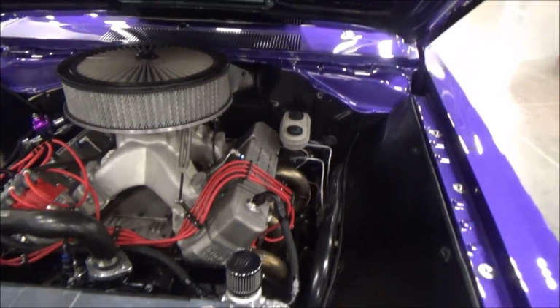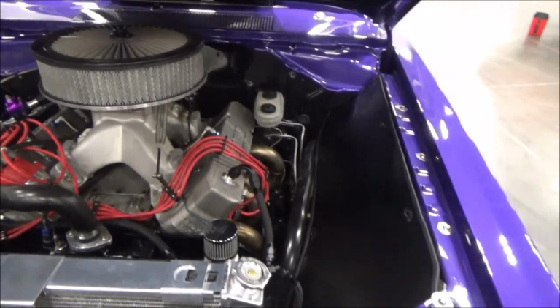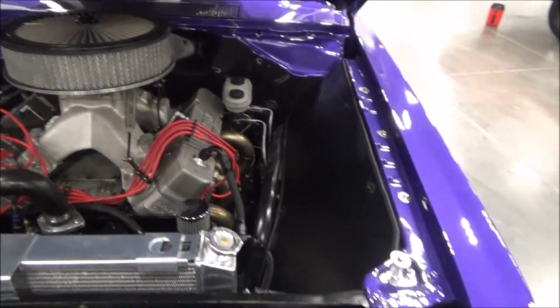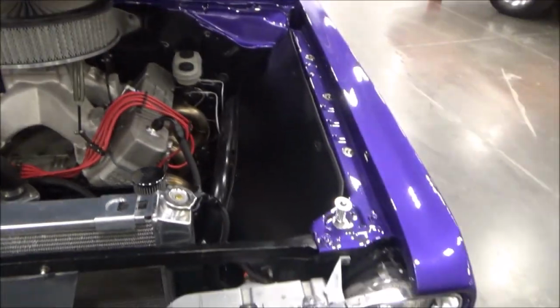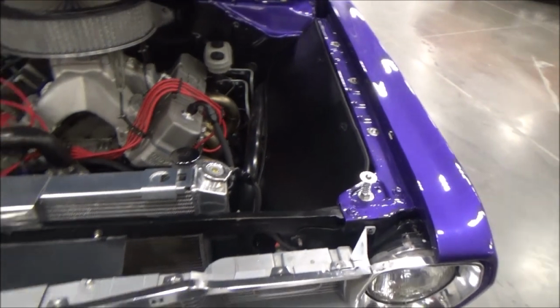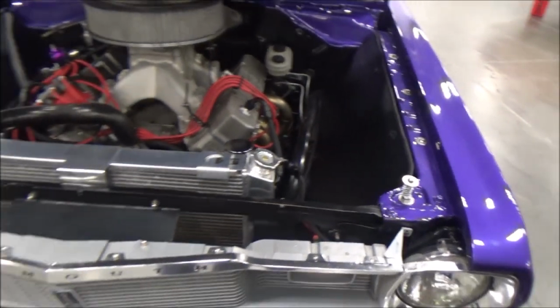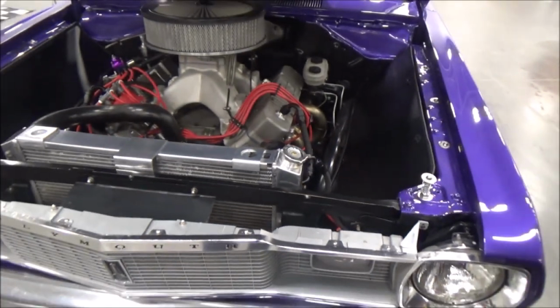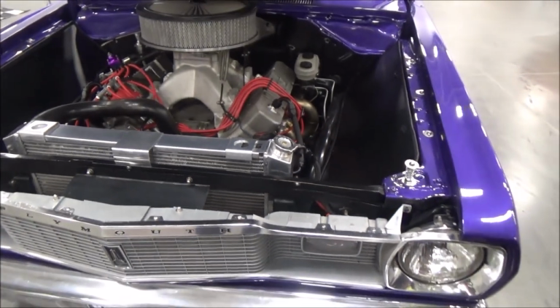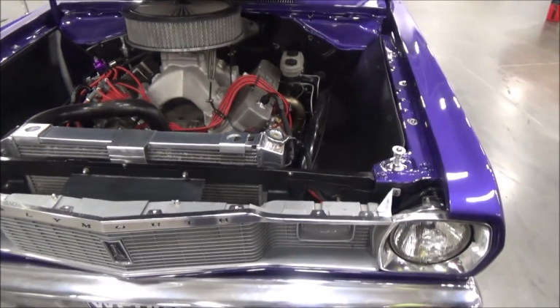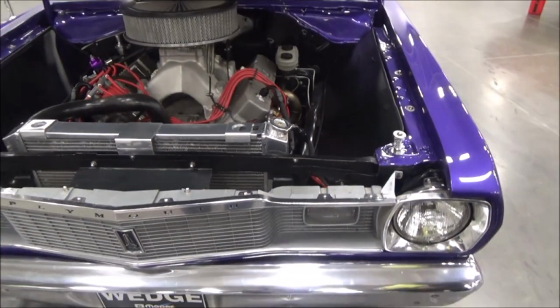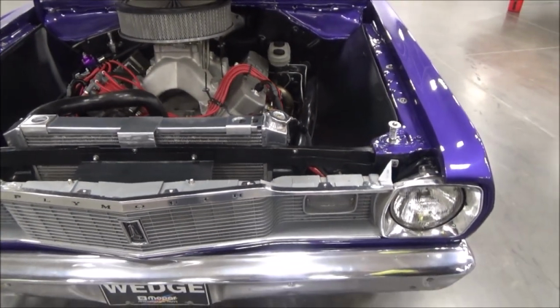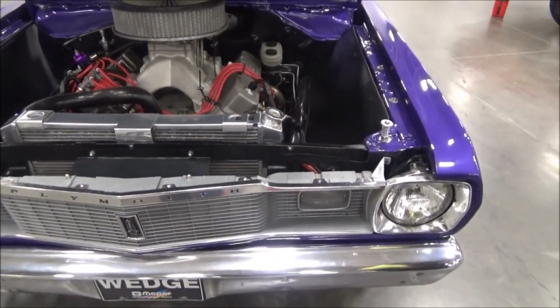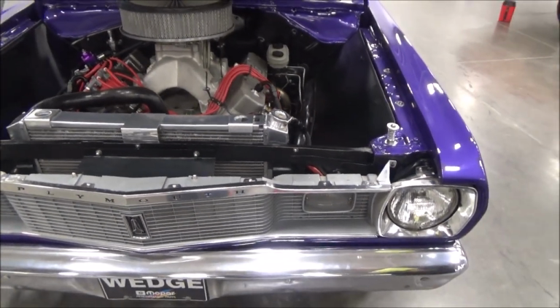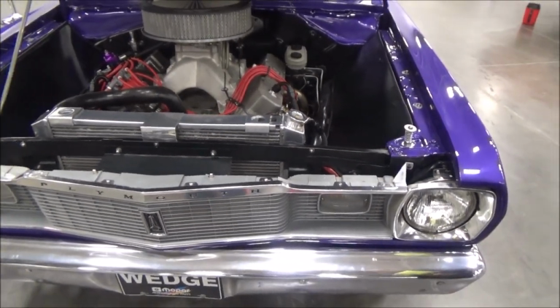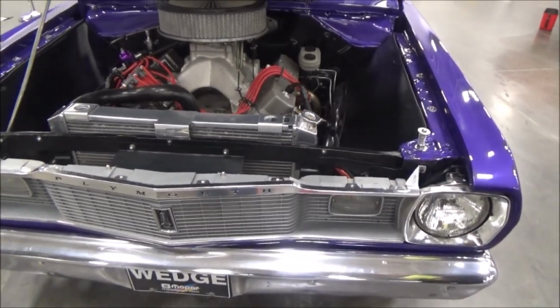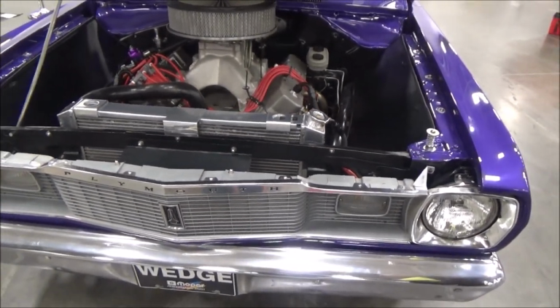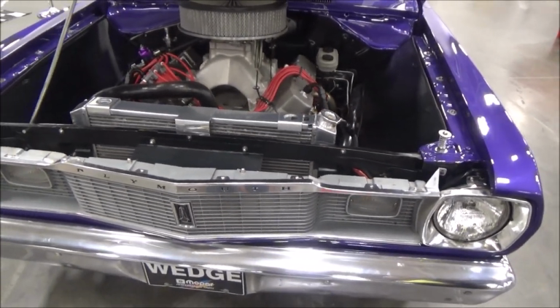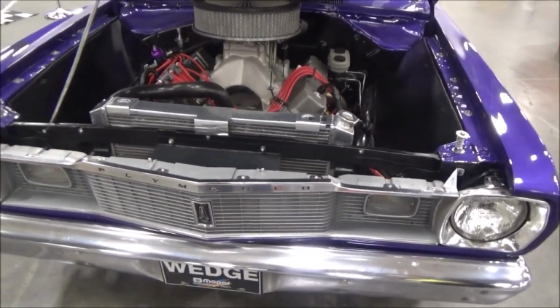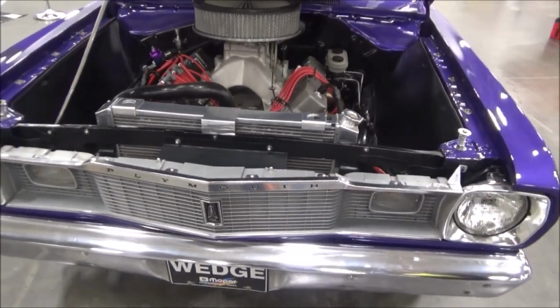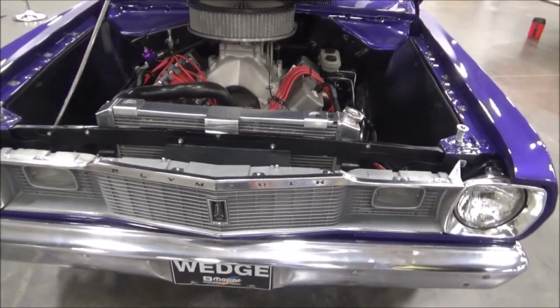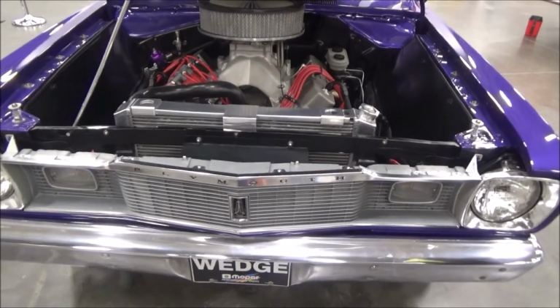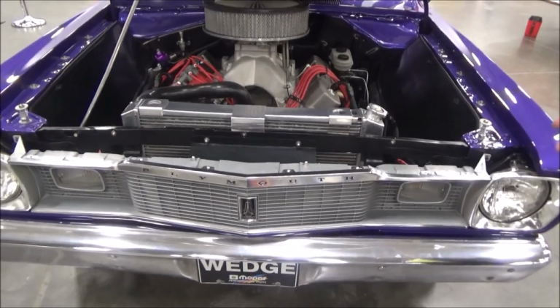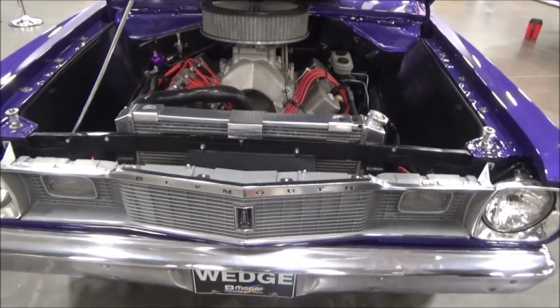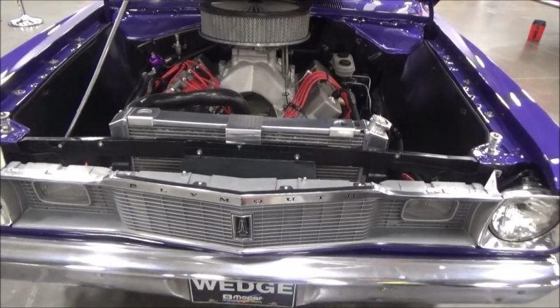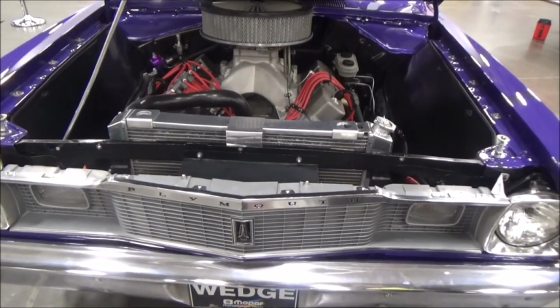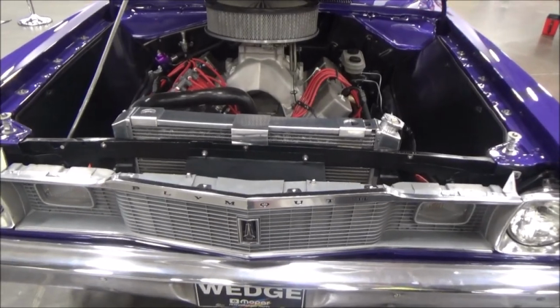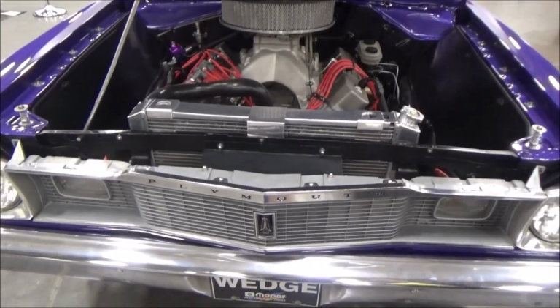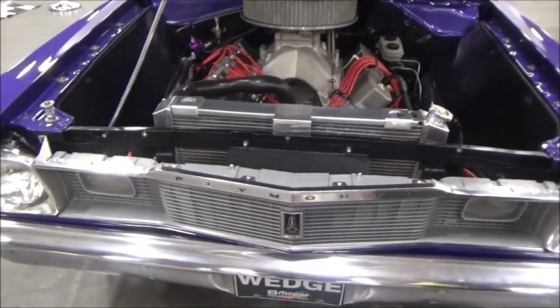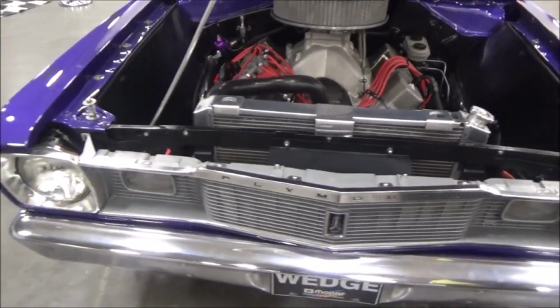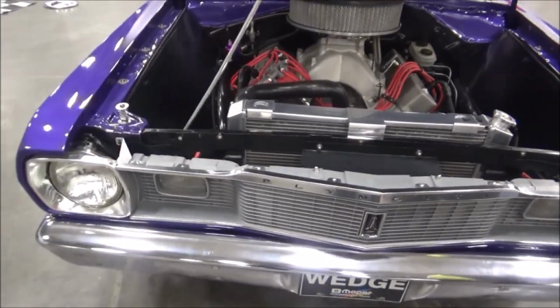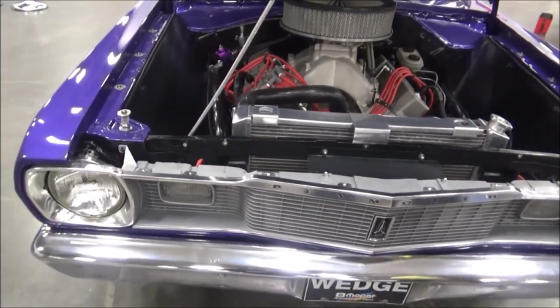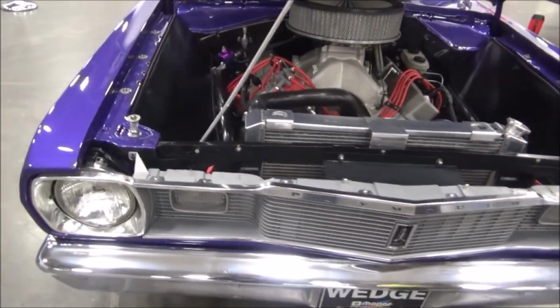Is this Plum Crazy? Yes. It's a 2016 color. My first Duster was Plum Crazy. This is the 2016 Challenger color and I put a little bit more pearl in it.